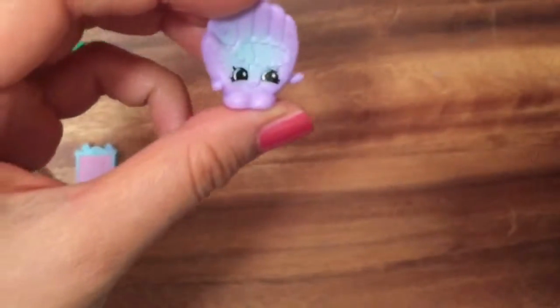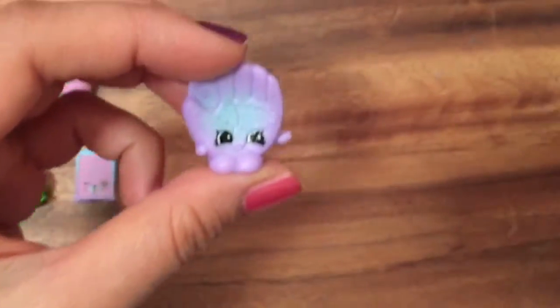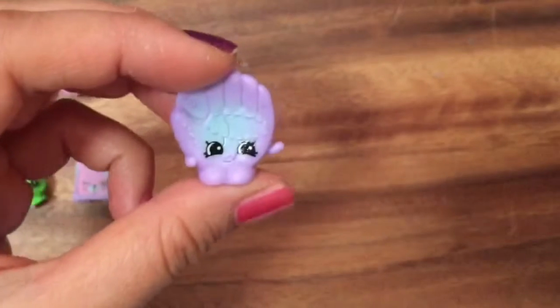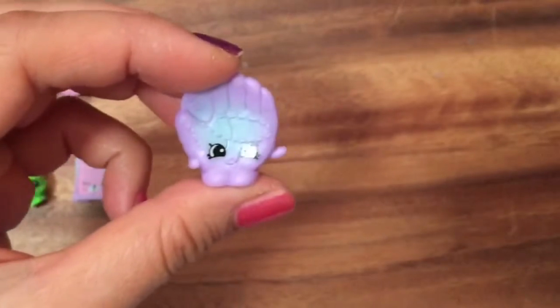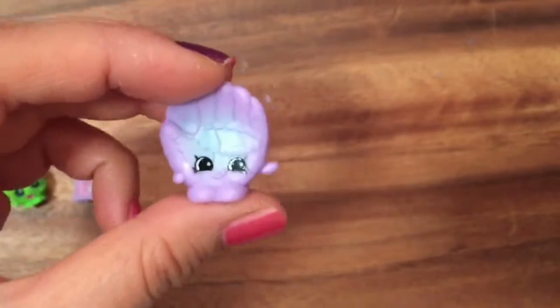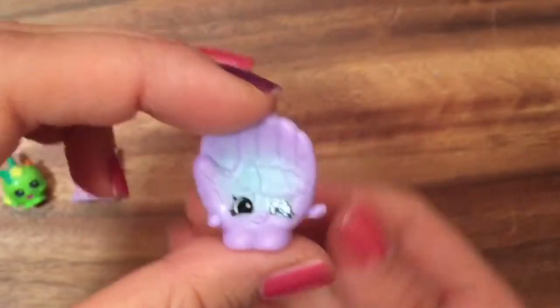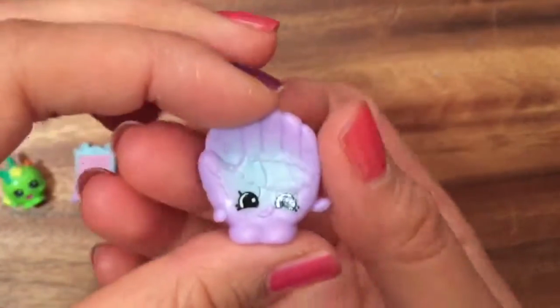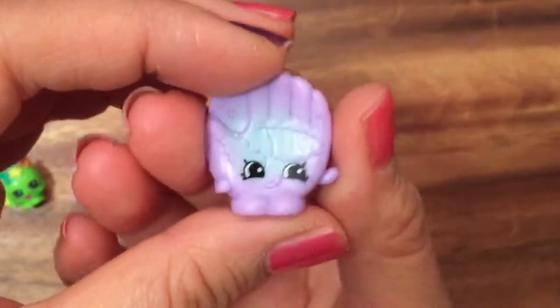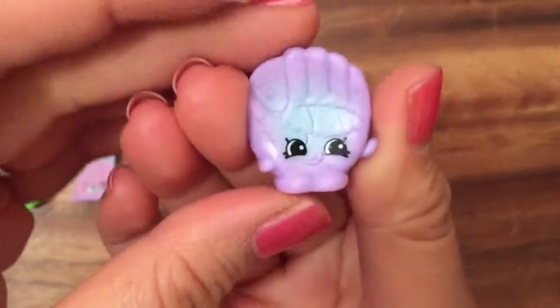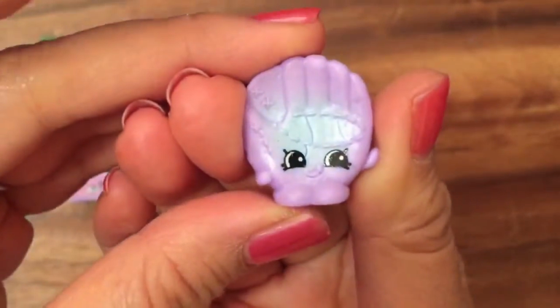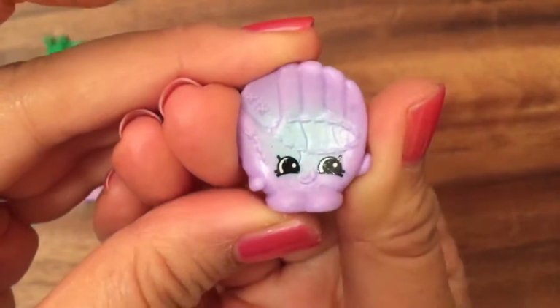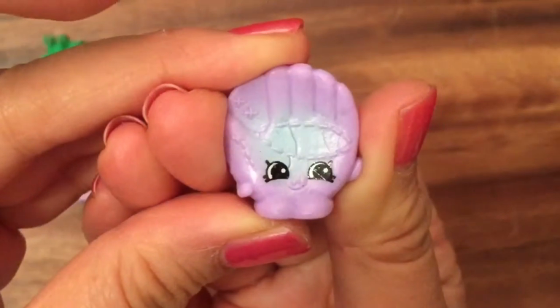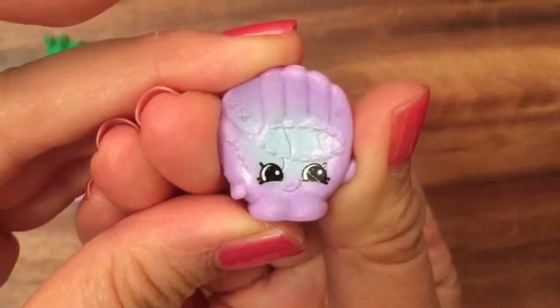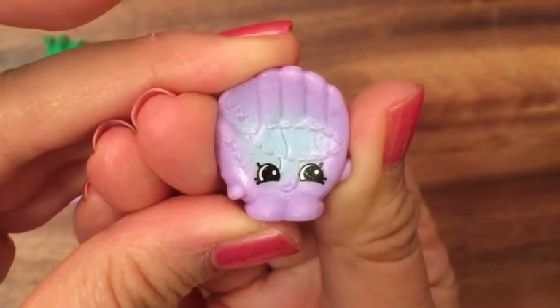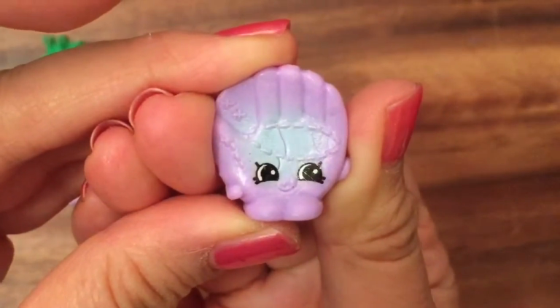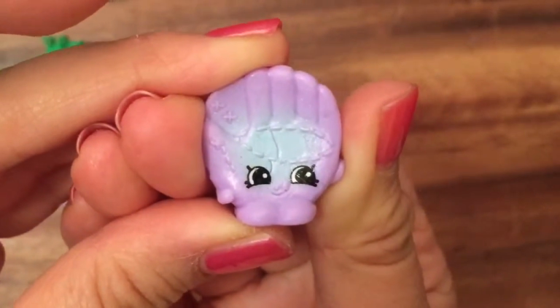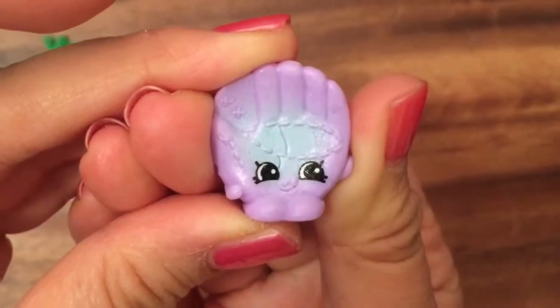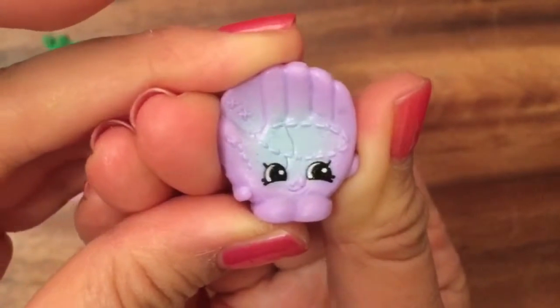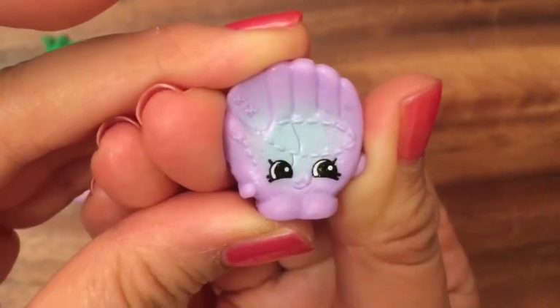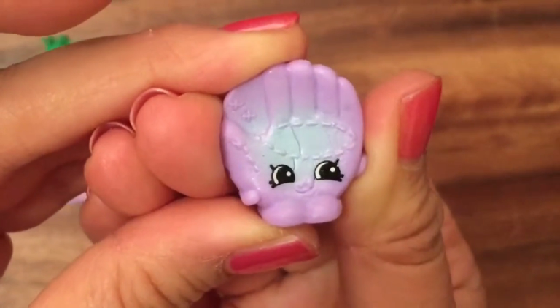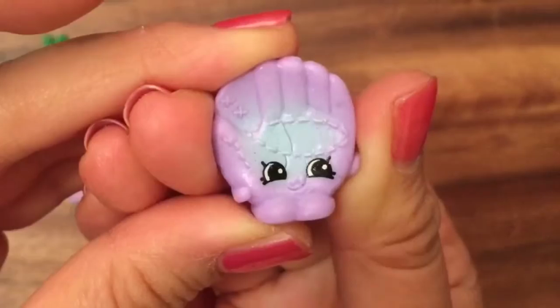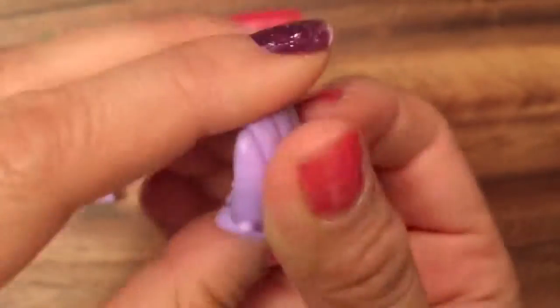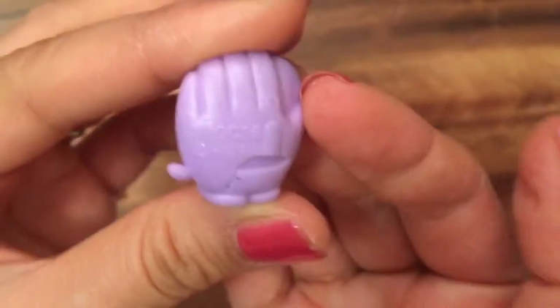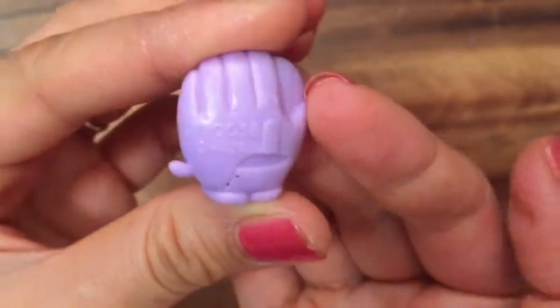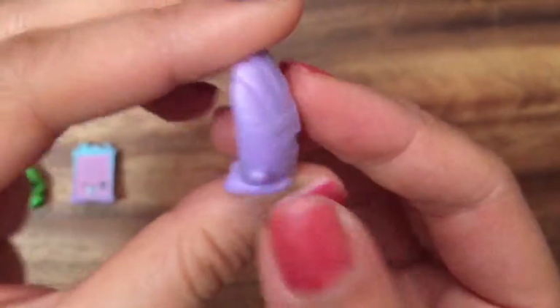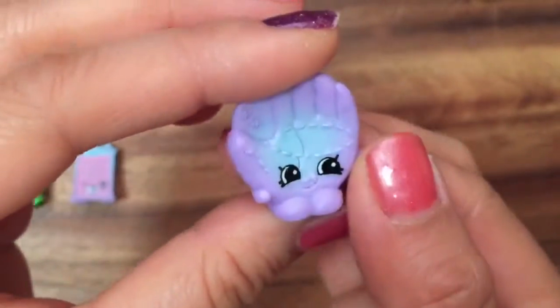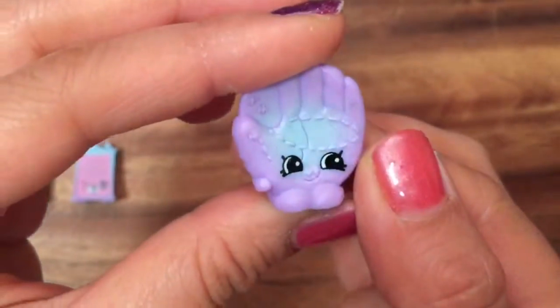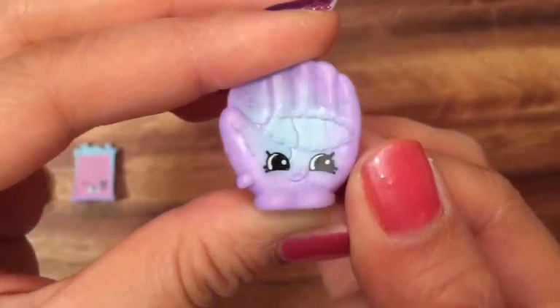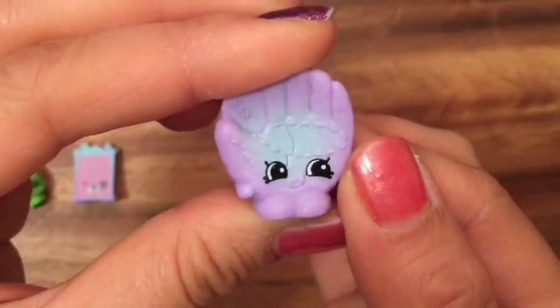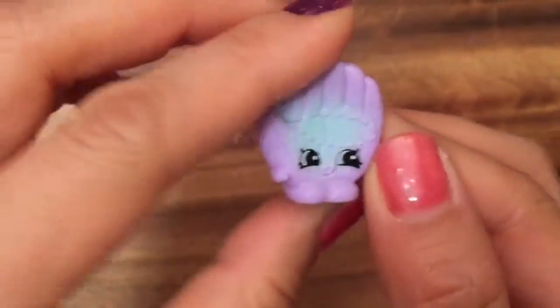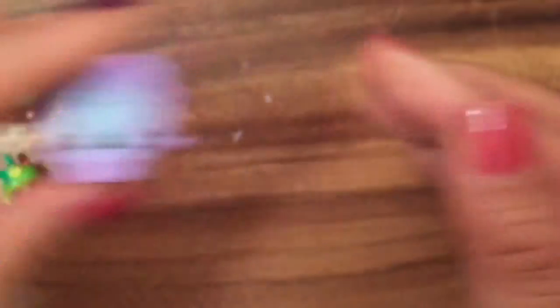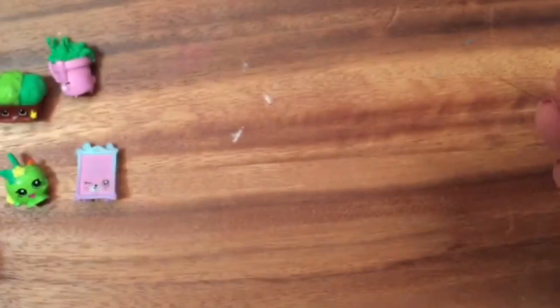Bailey Baseball Glove — she's actually a rare. This is in the sports section of the new Season 5 Shopkins.